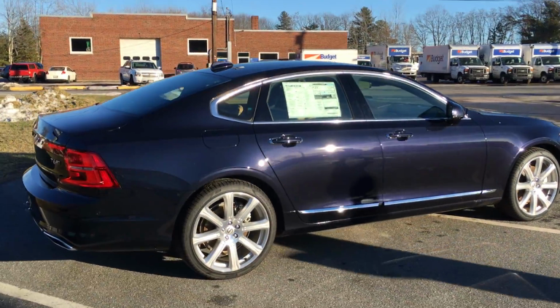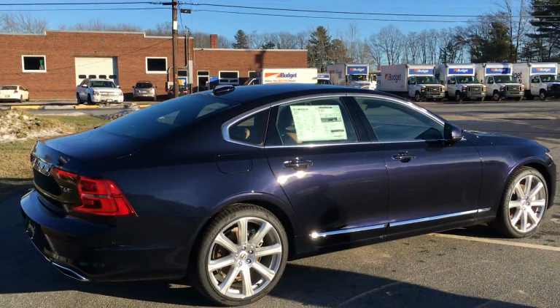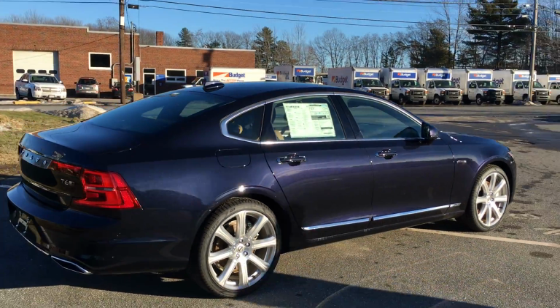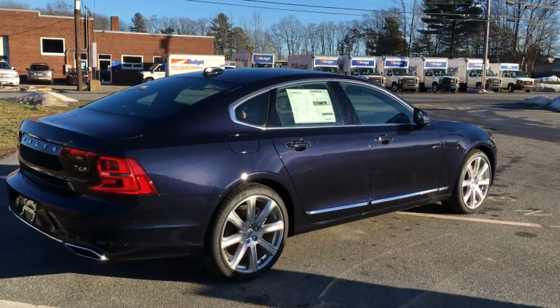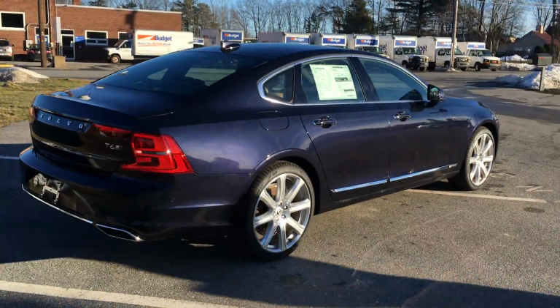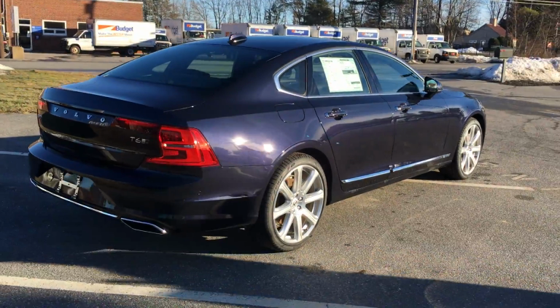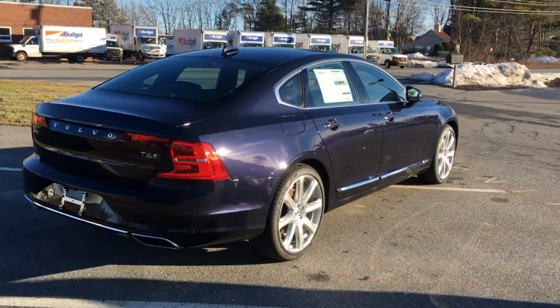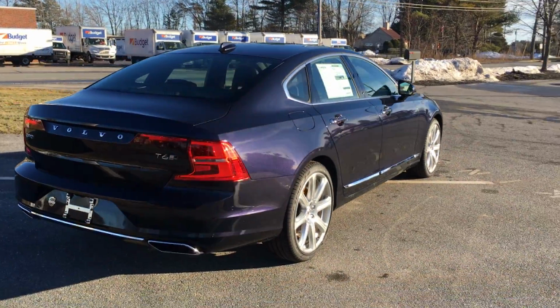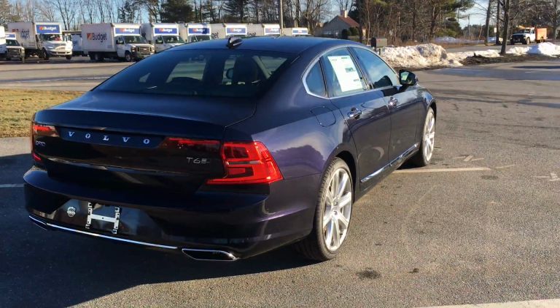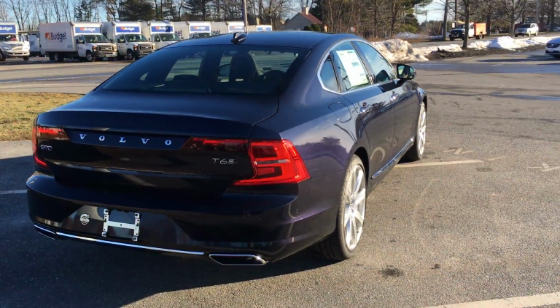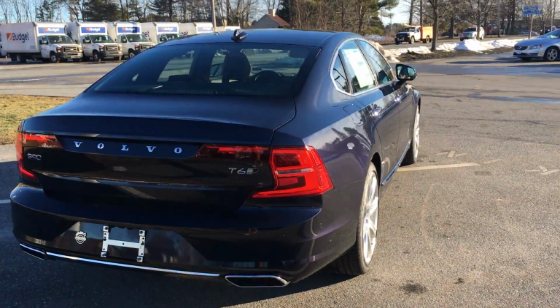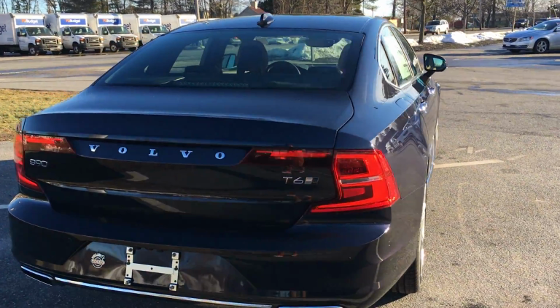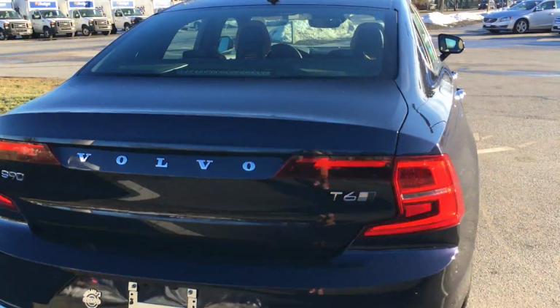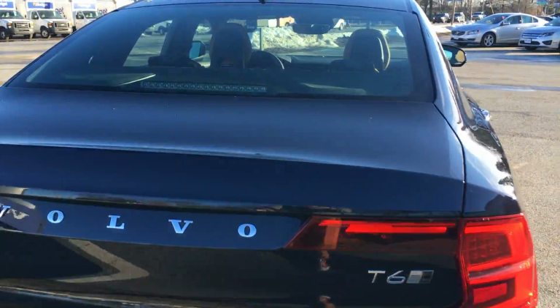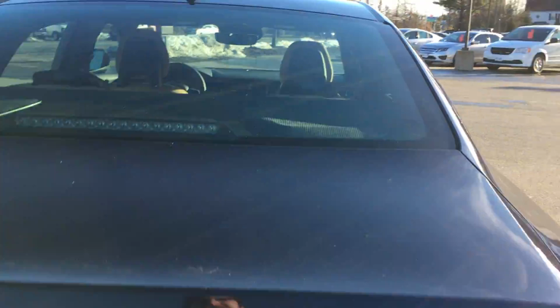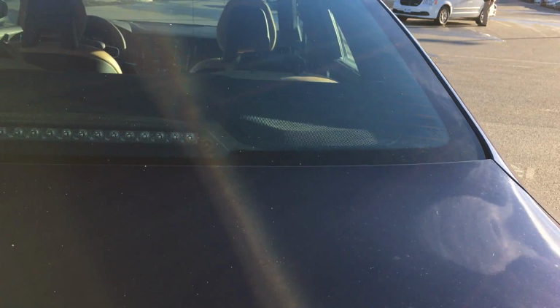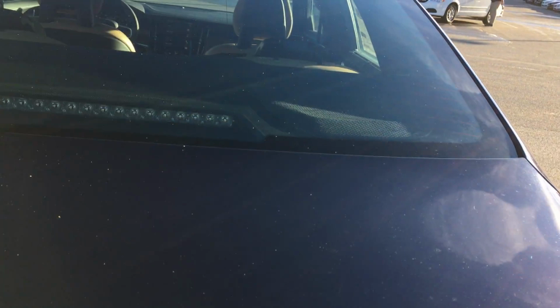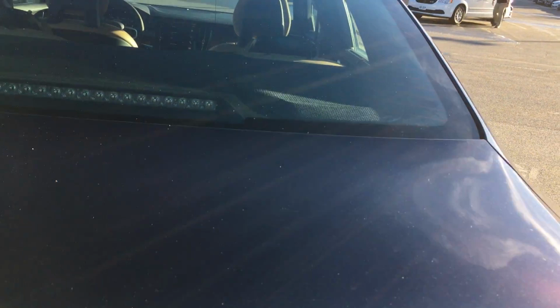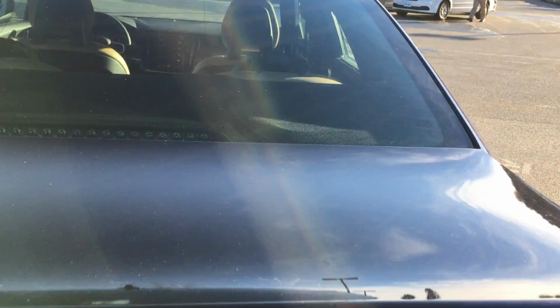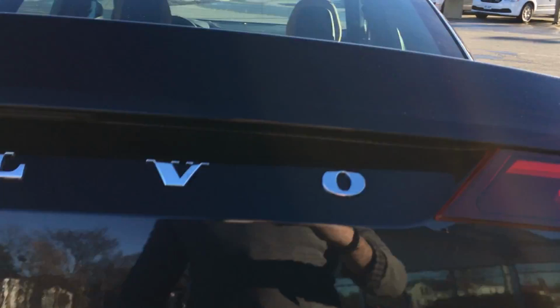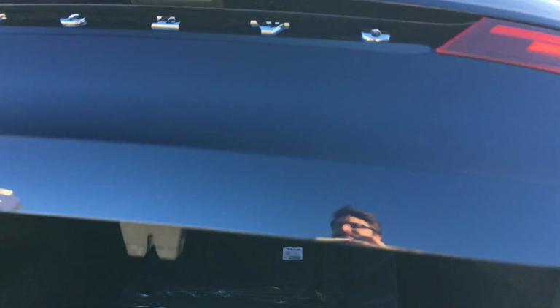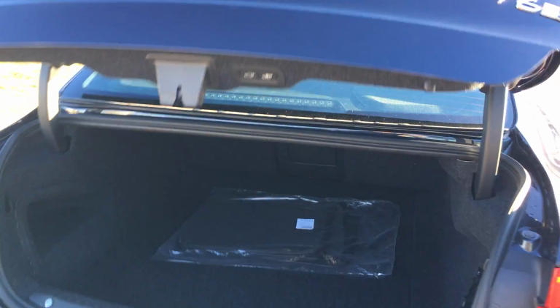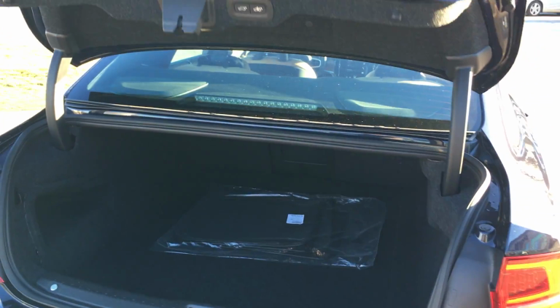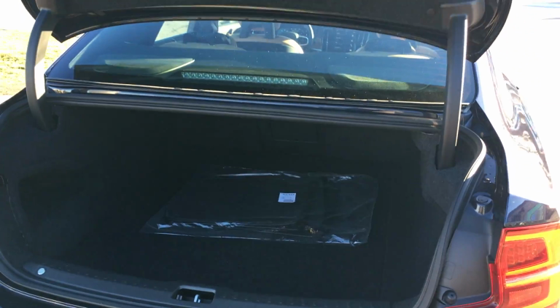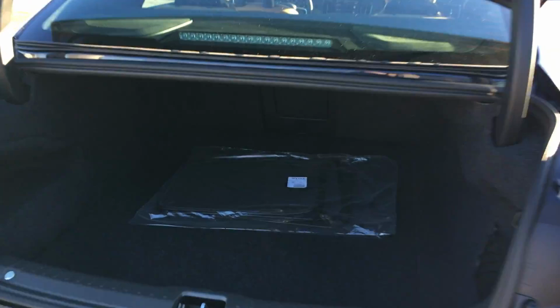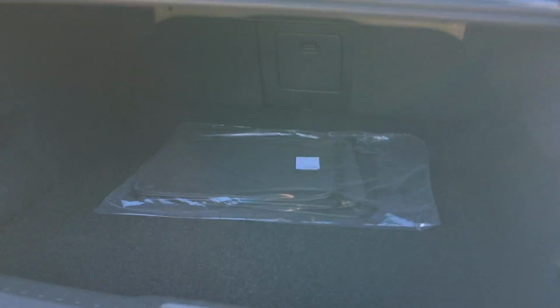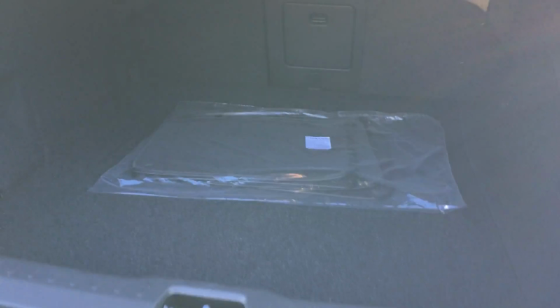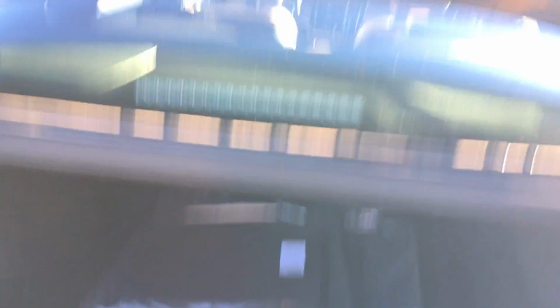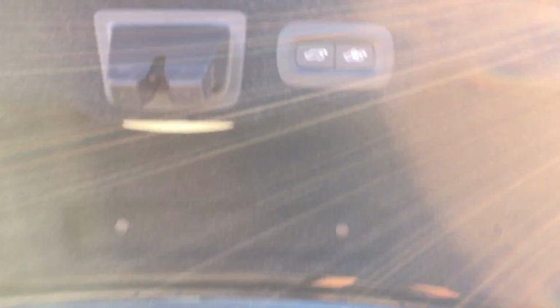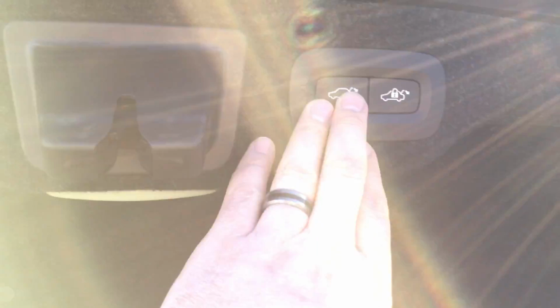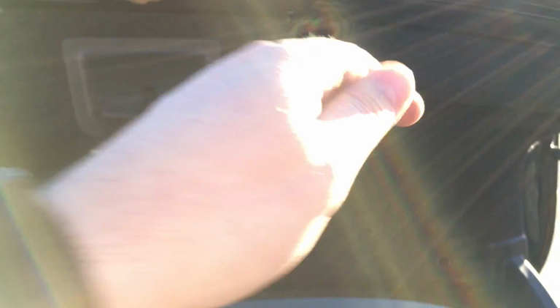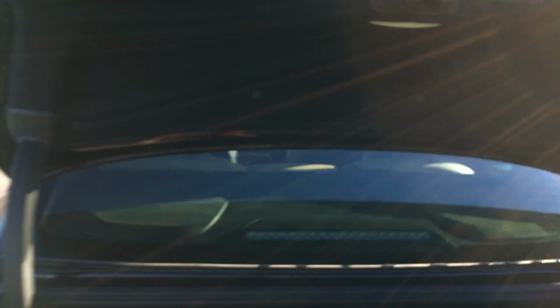It does have your front and rear park assist. It's got the backup camera and power tailgate. Check out the size of this trunk. You push the button here and that tailgate closes.